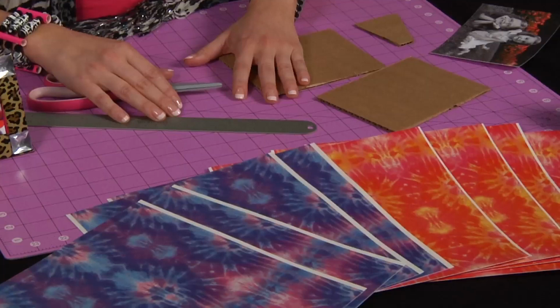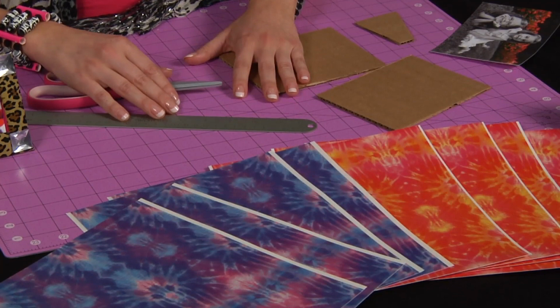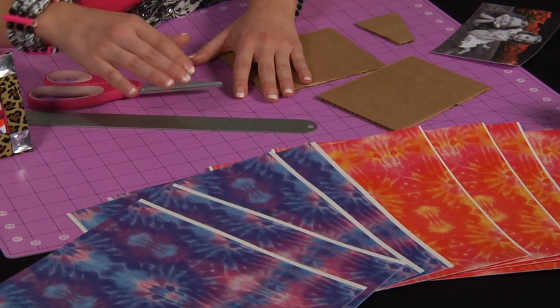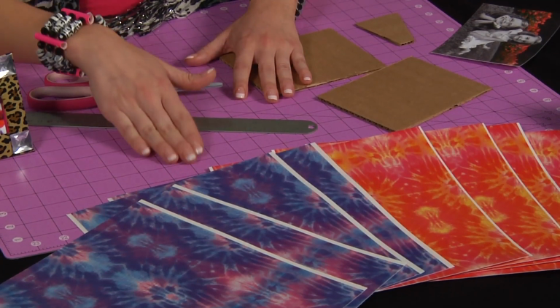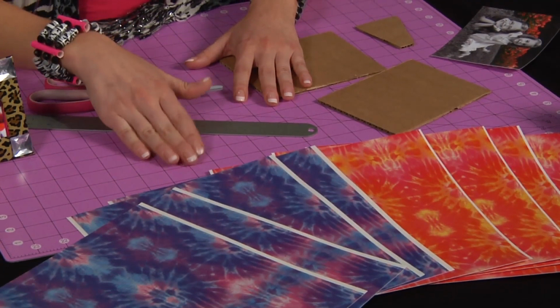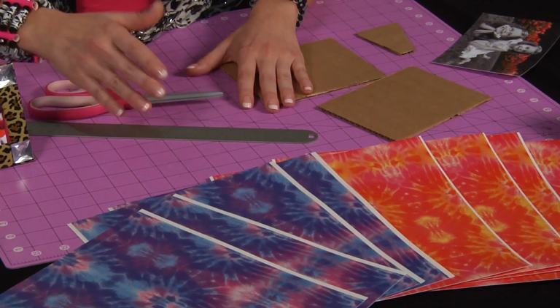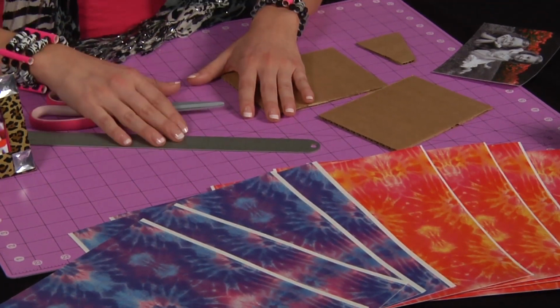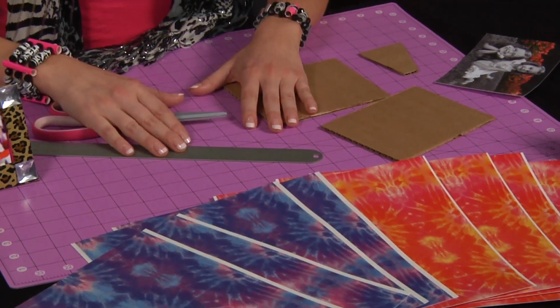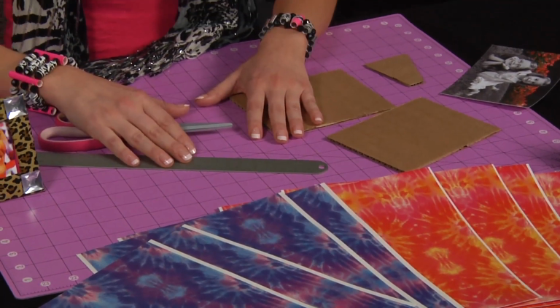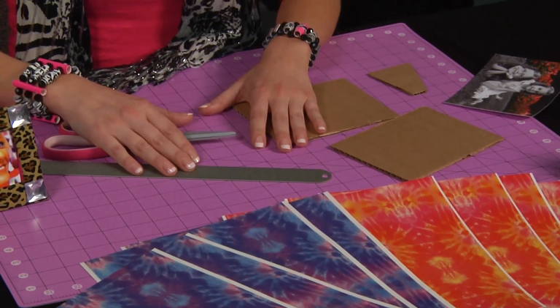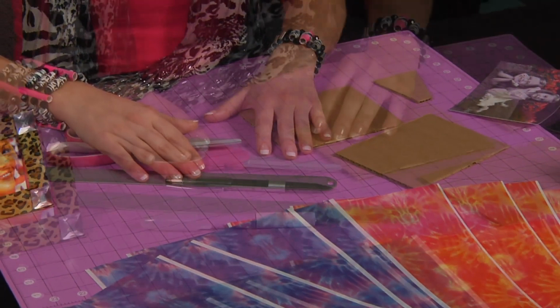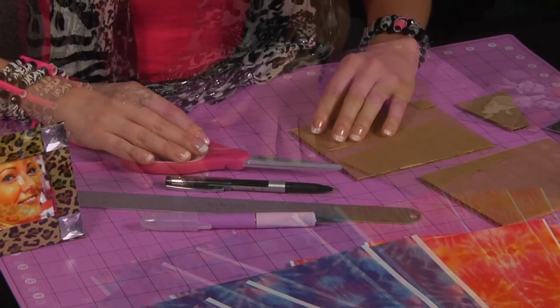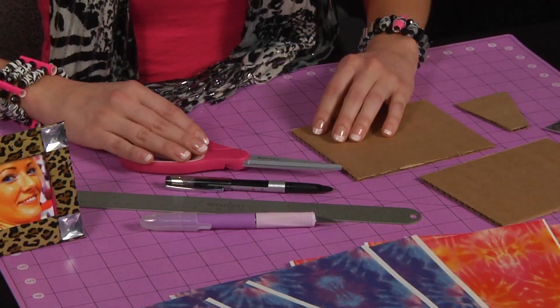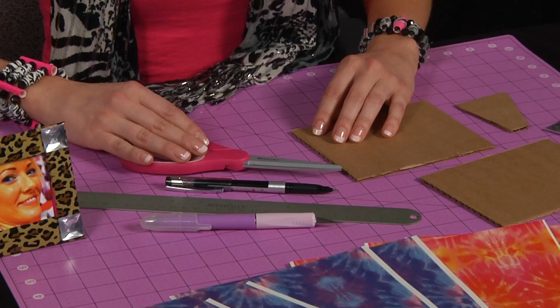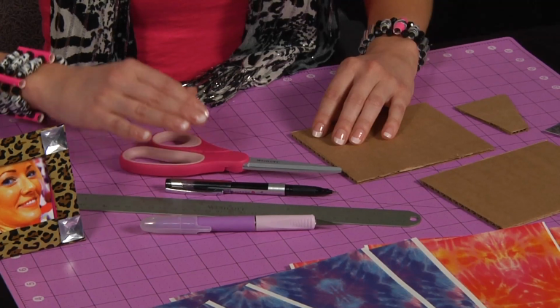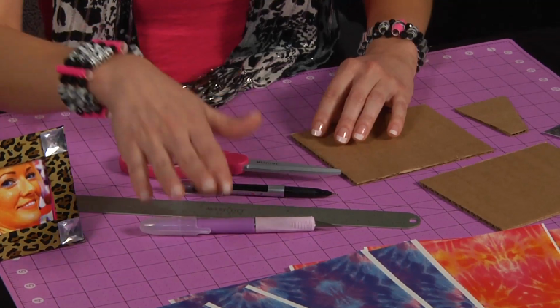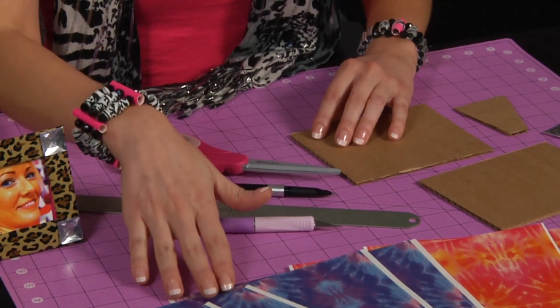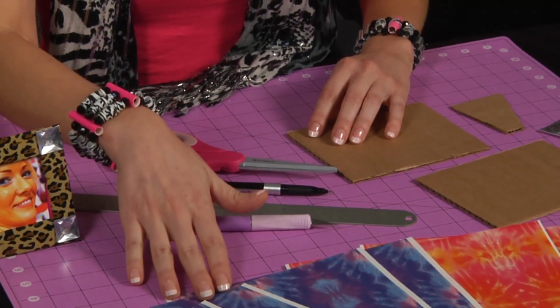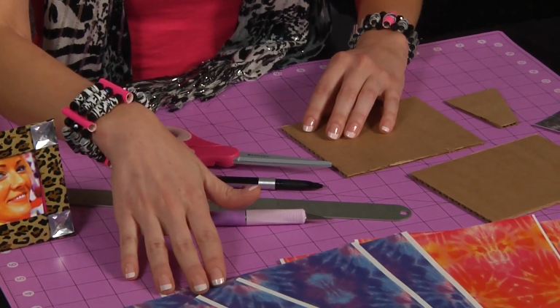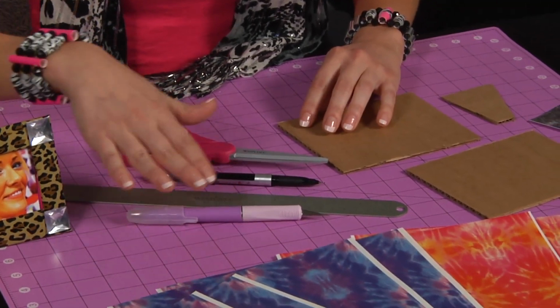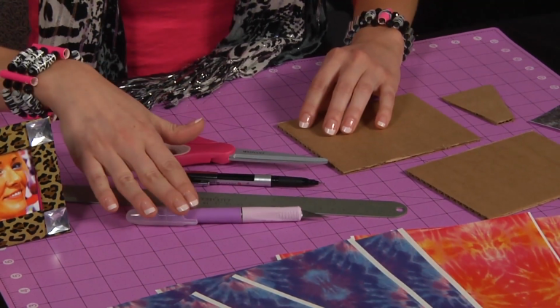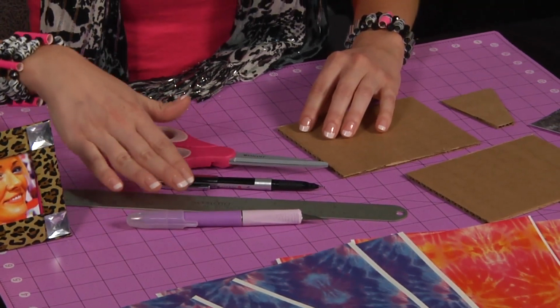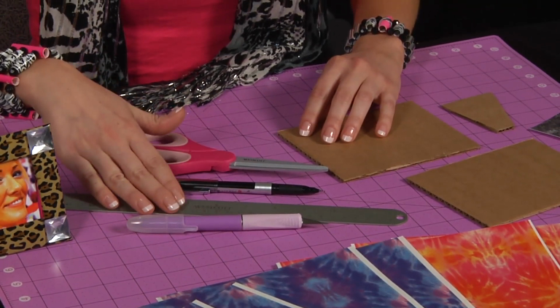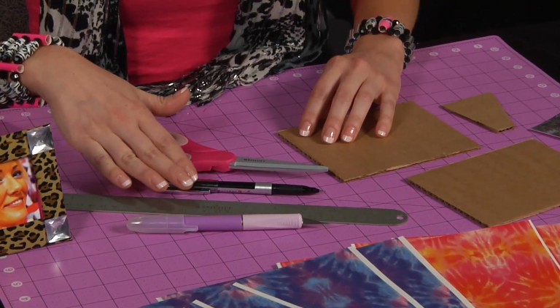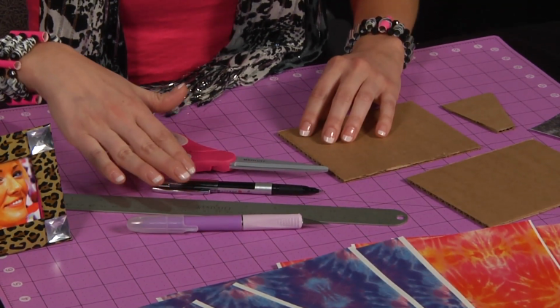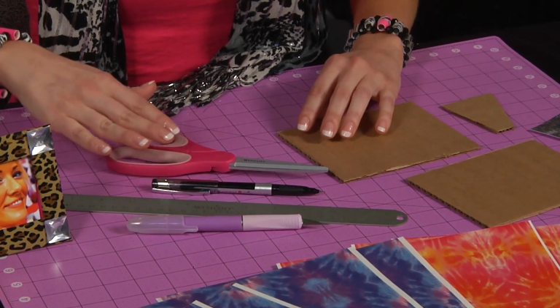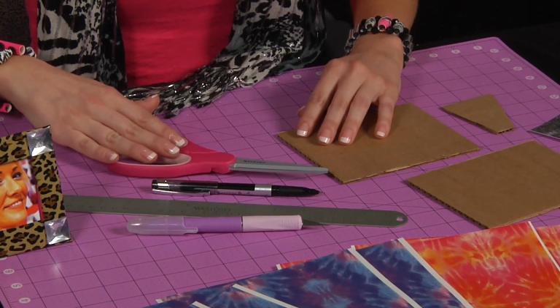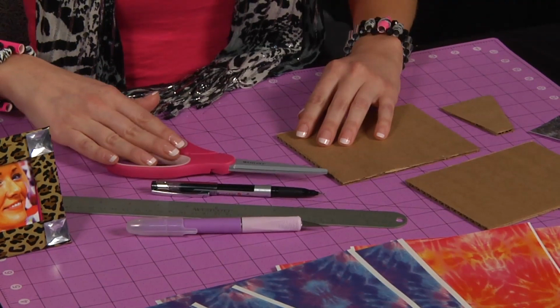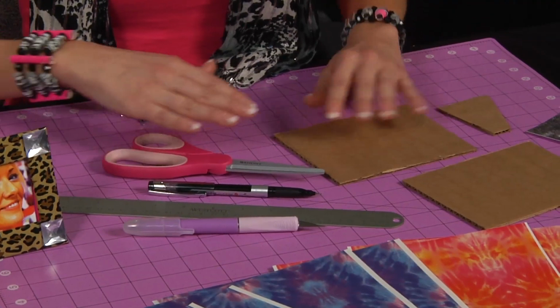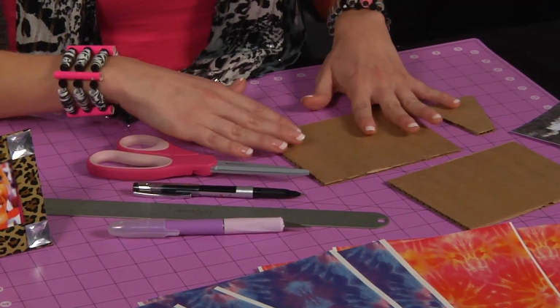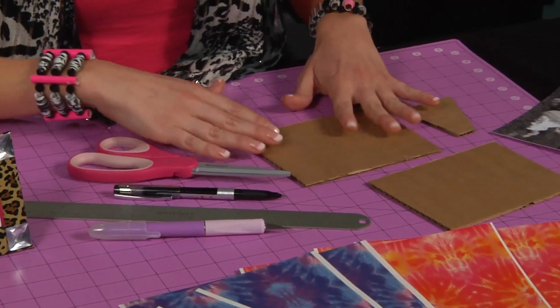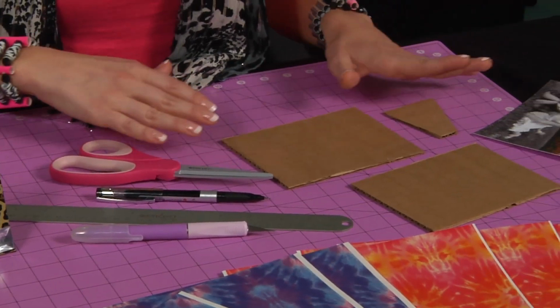Today we're going to be using duct tape sheets, but you could also do this project with rolls. Here's all you need to get started: duct tape sheets or rolls, a hobby knife, a ruler, a pen, non-stick scissors, some cardboard, and a picture.